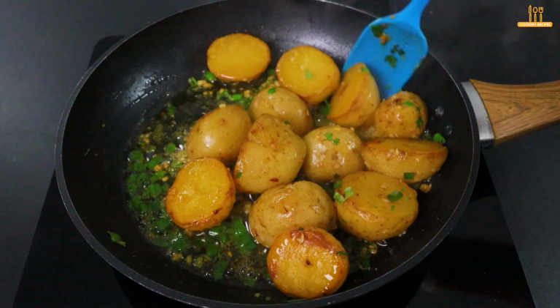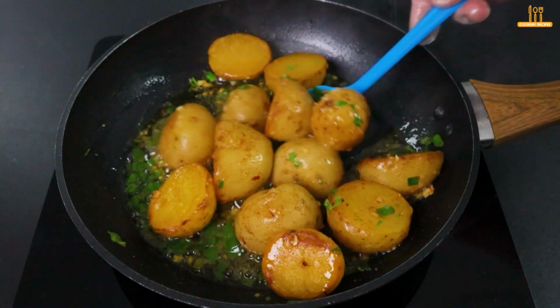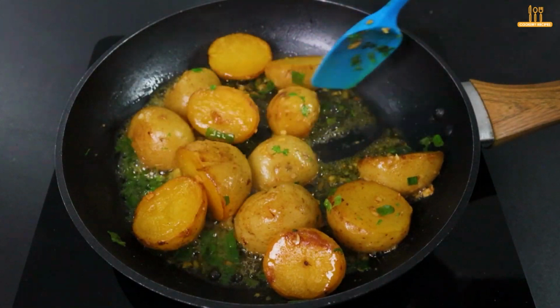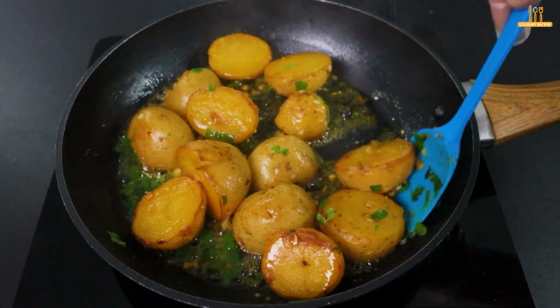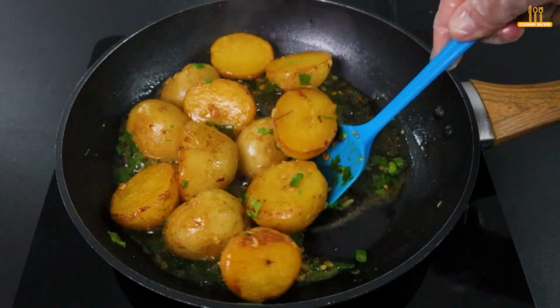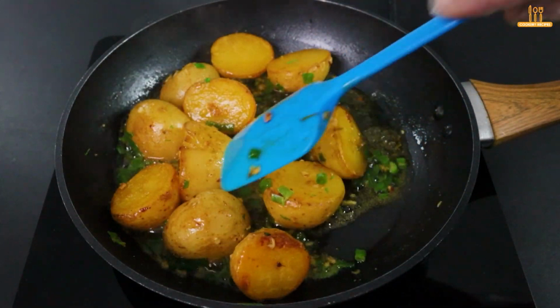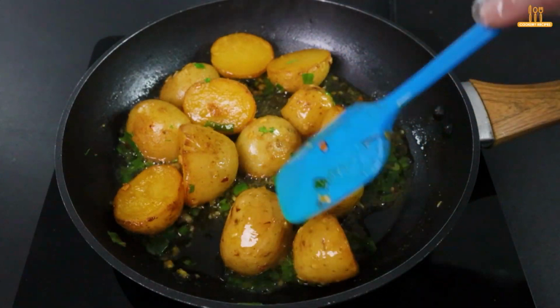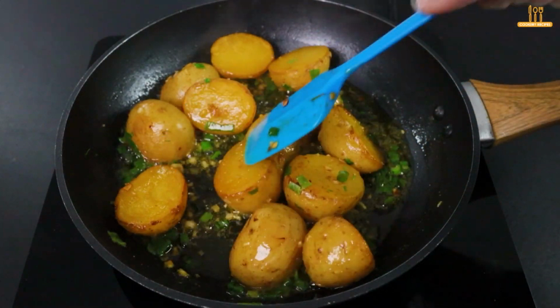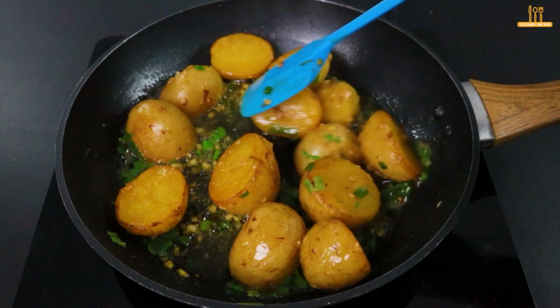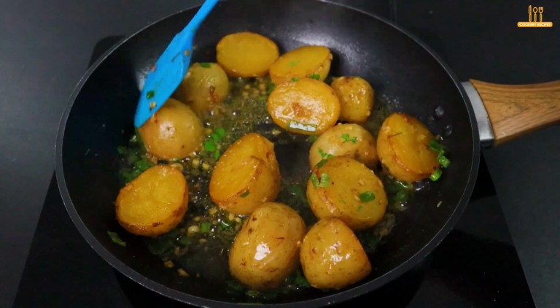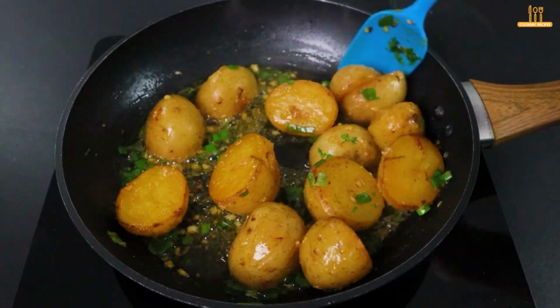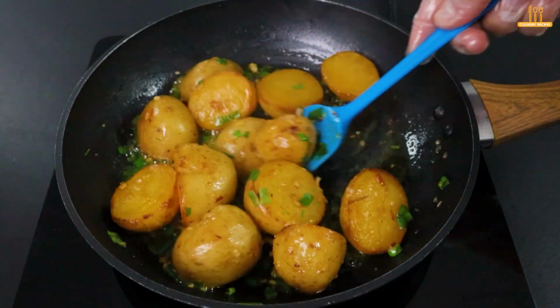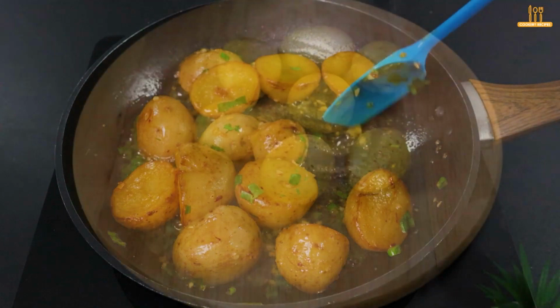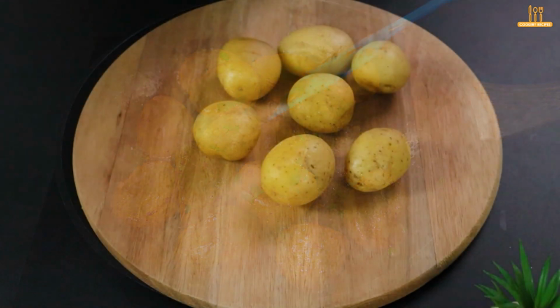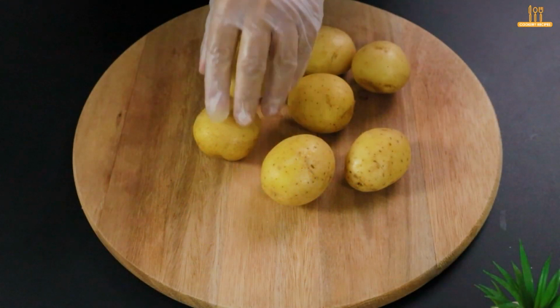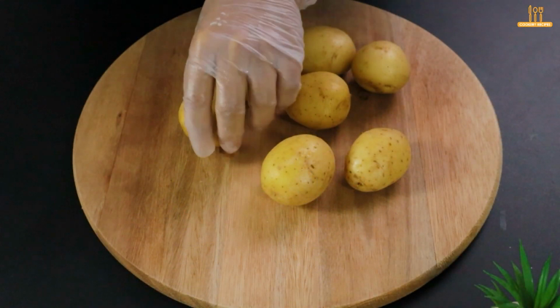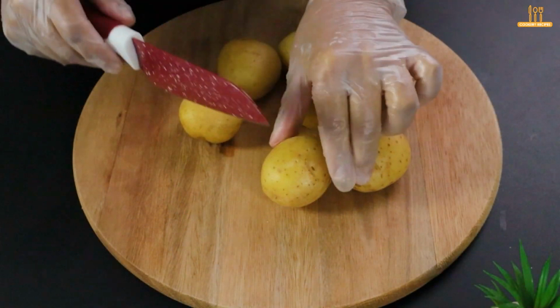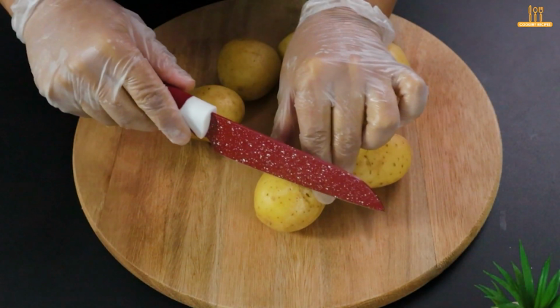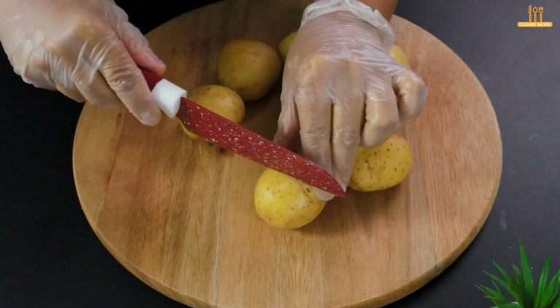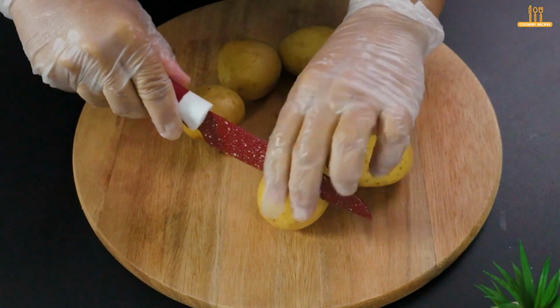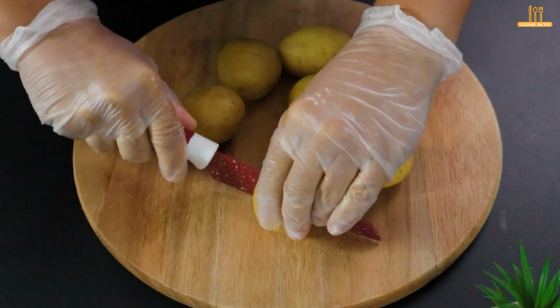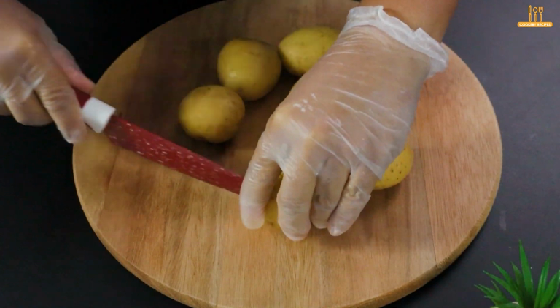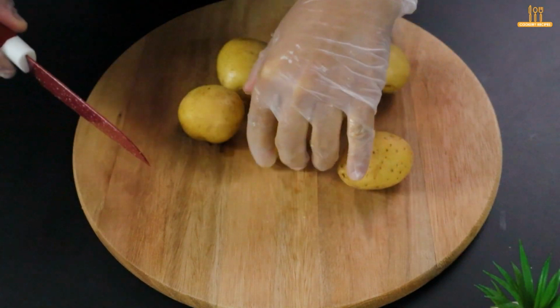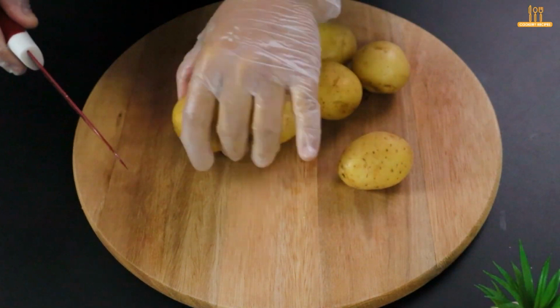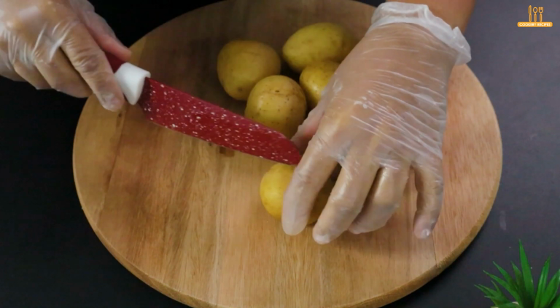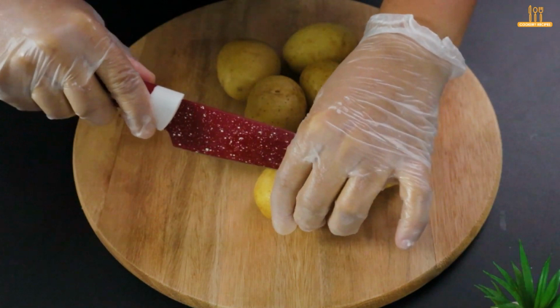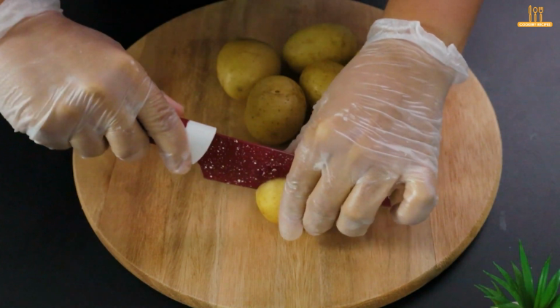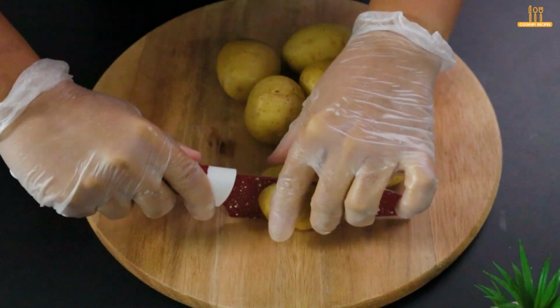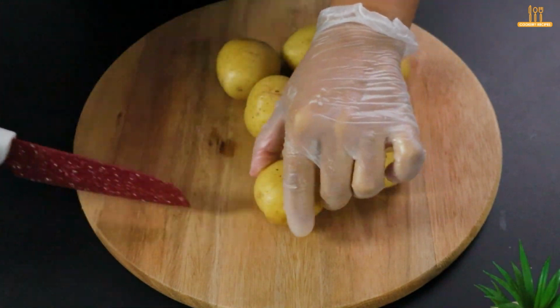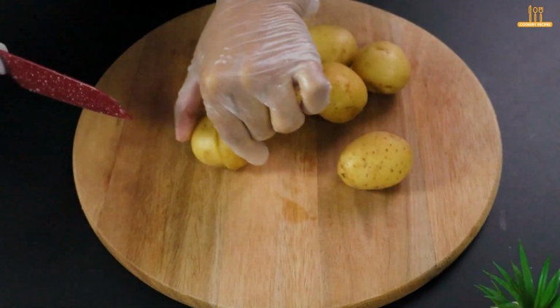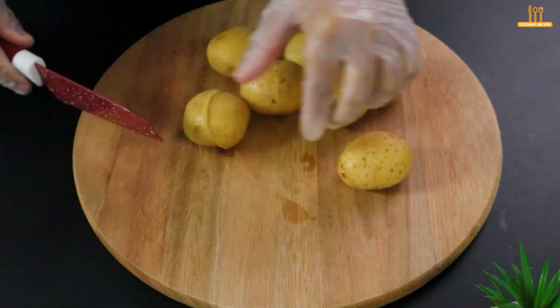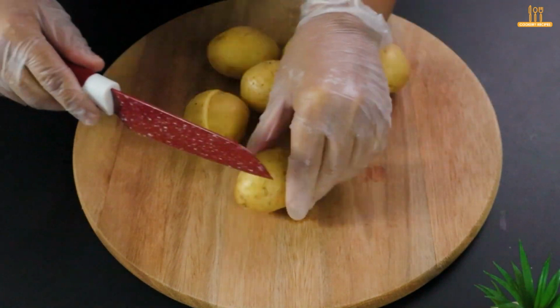With just potatoes and a few spices, we're going to whip up a fantastic recipe. Let's get started with 7 potatoes. Cut them all in half — no need to remove the skins.